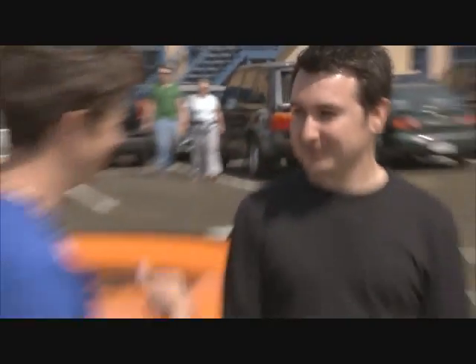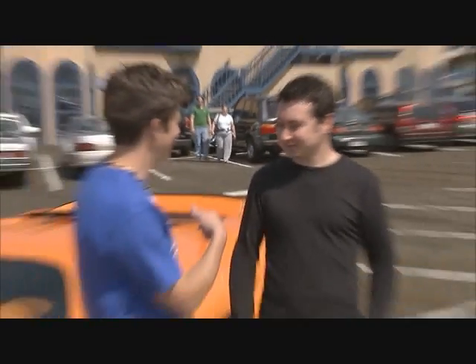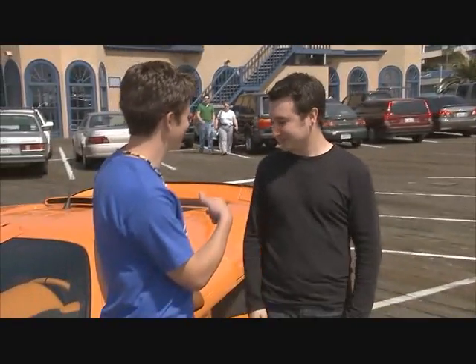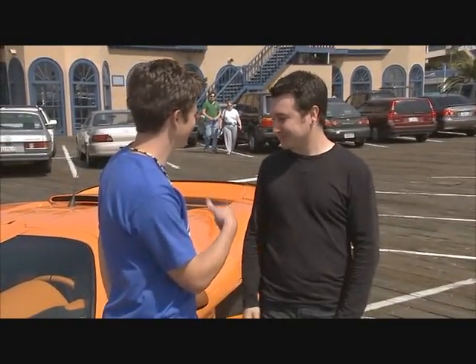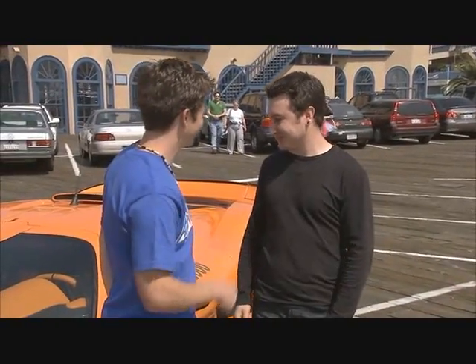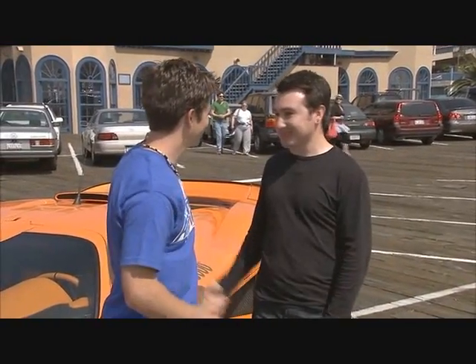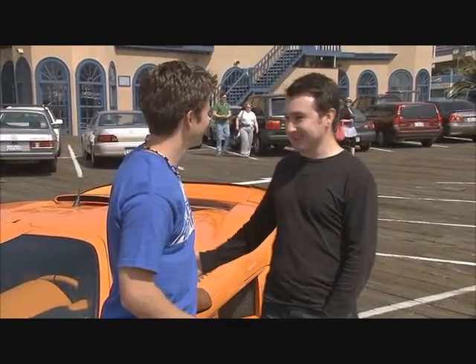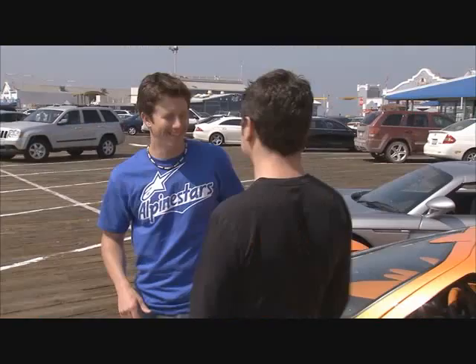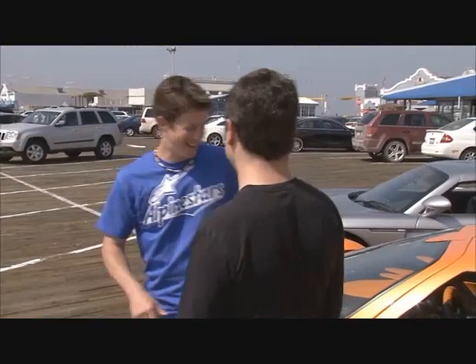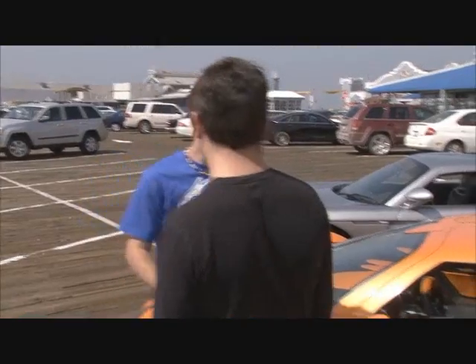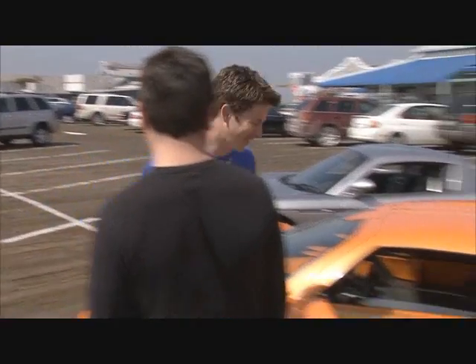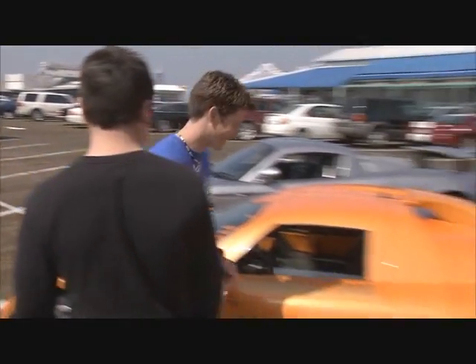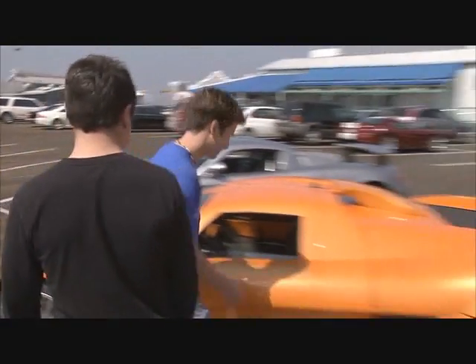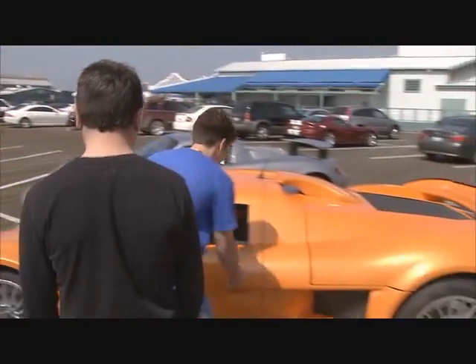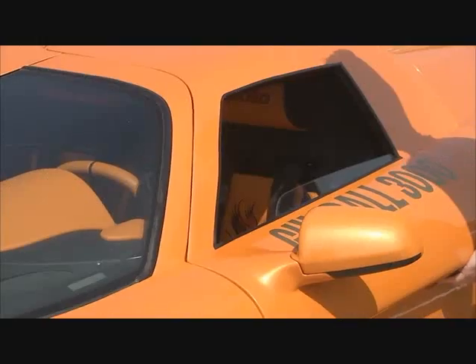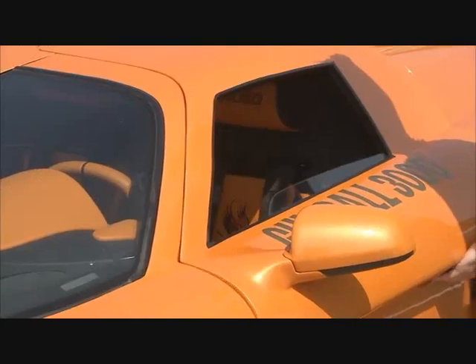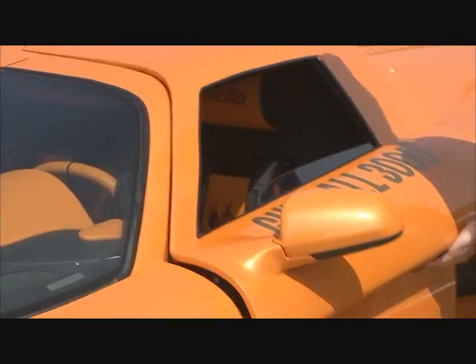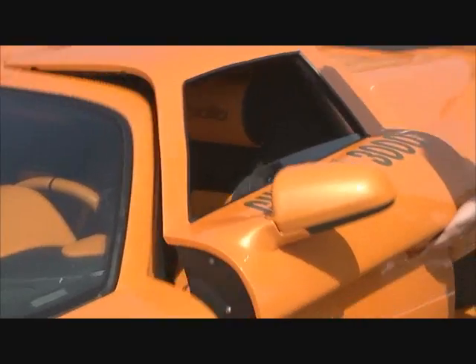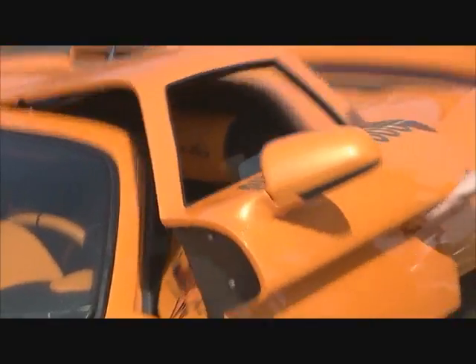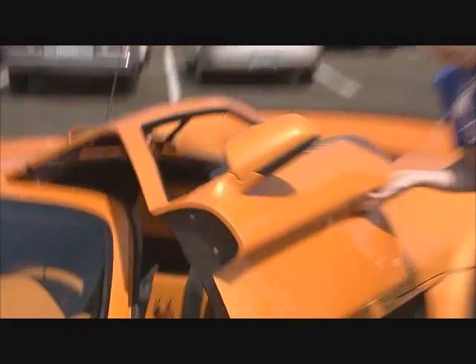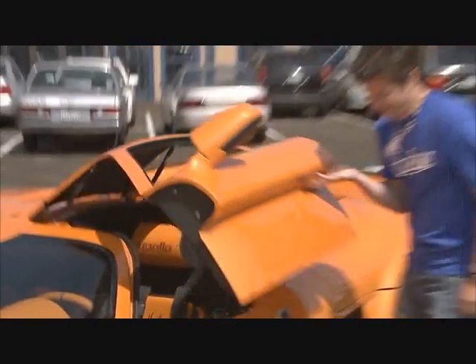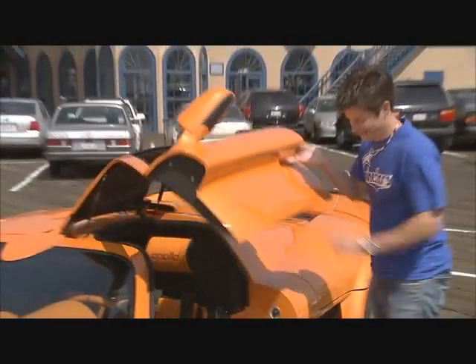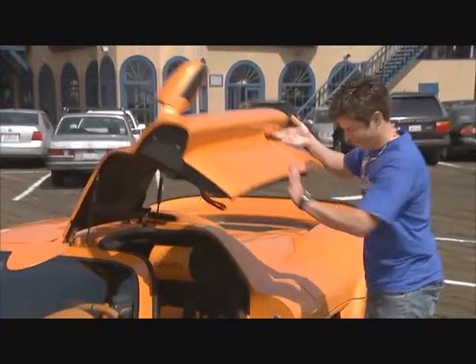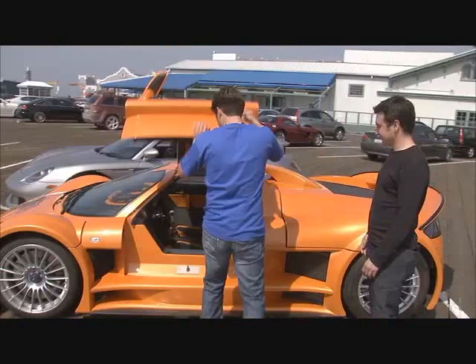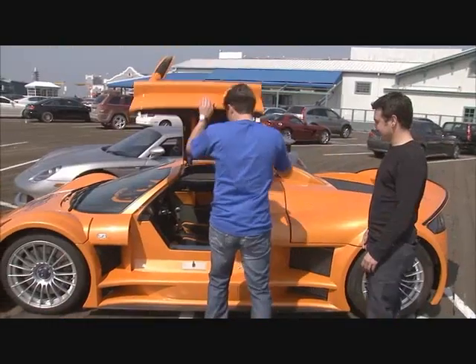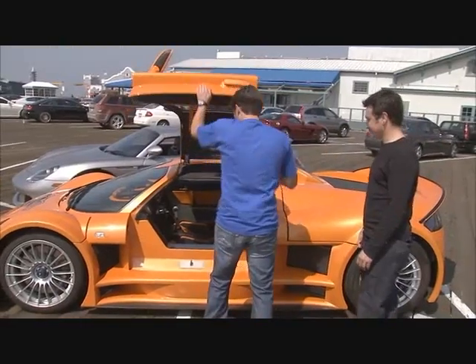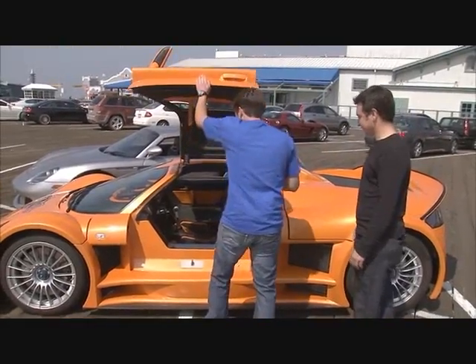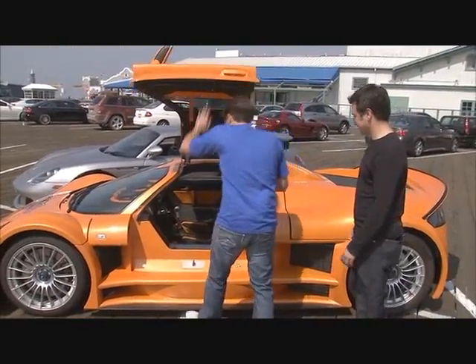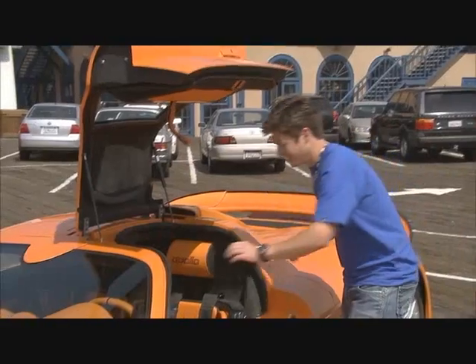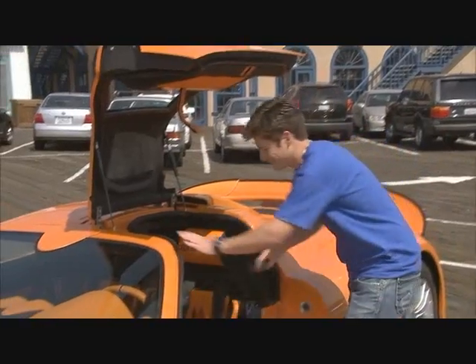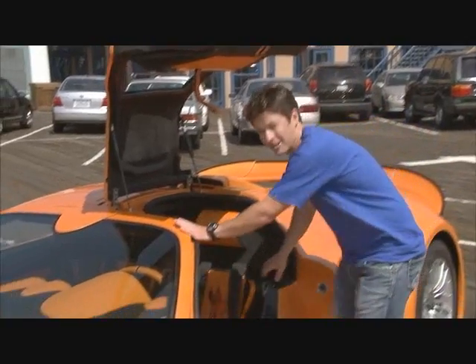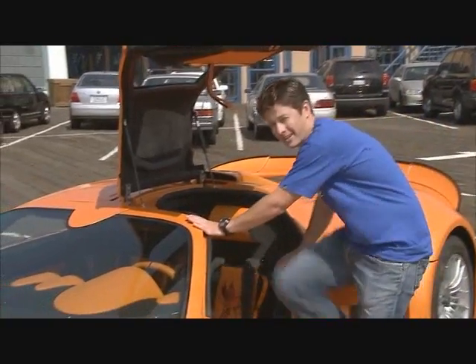Keys are in the ignition? Just there. Perfect. It's going to be a good day.